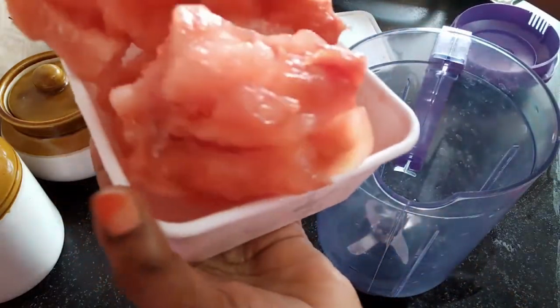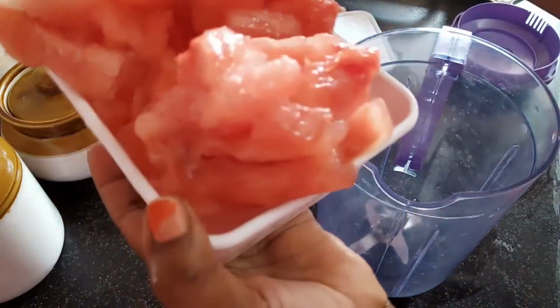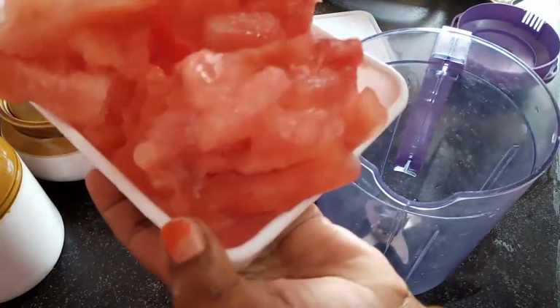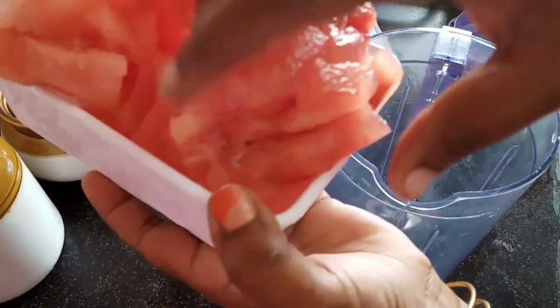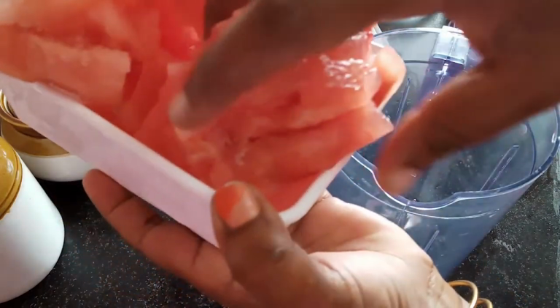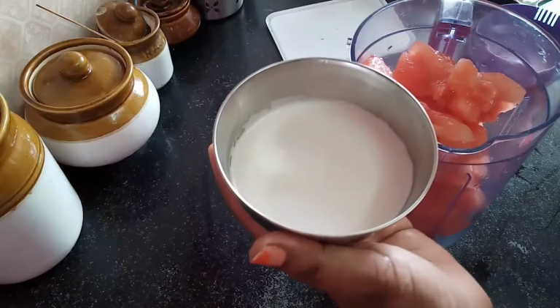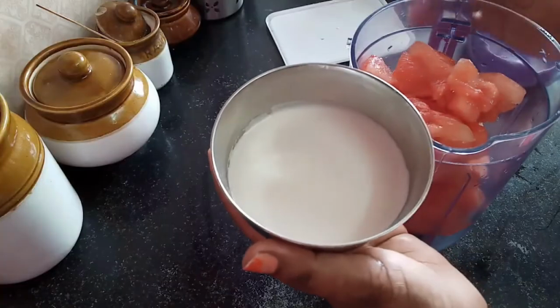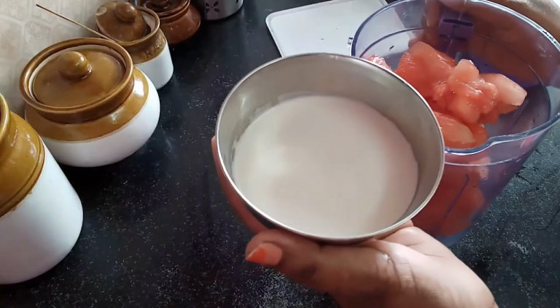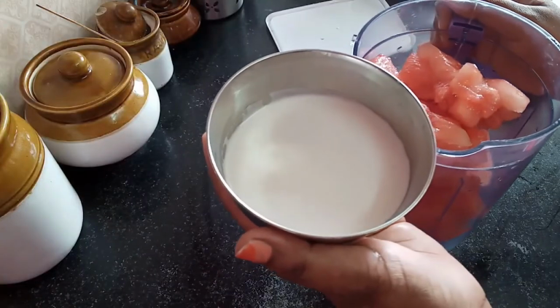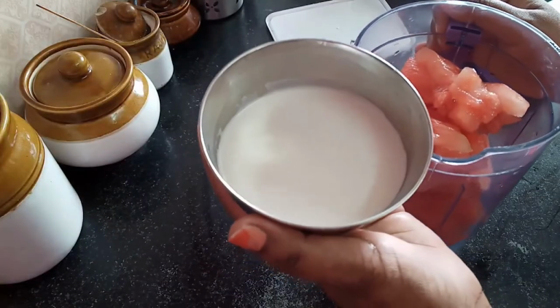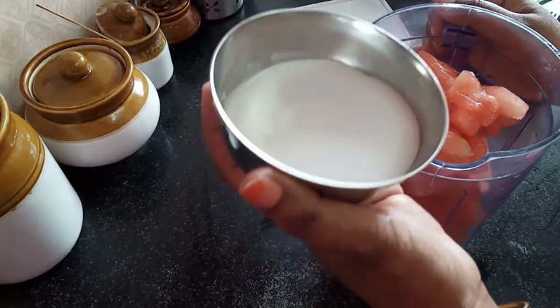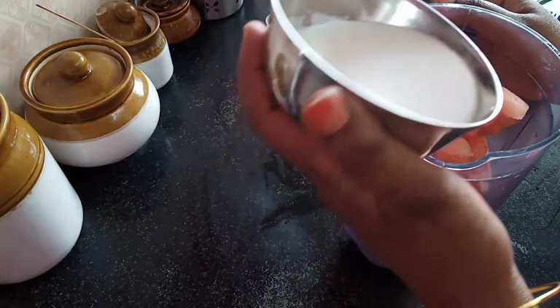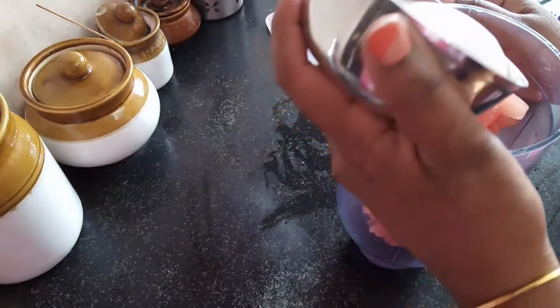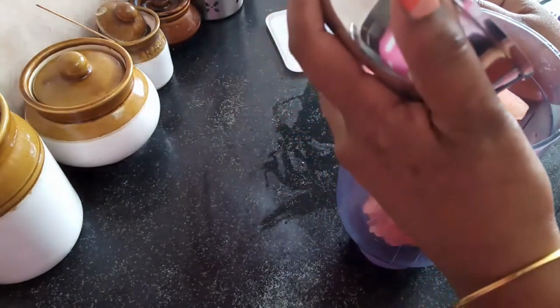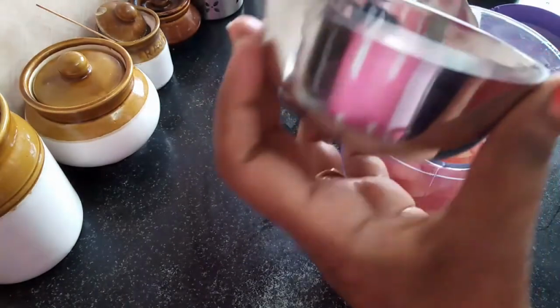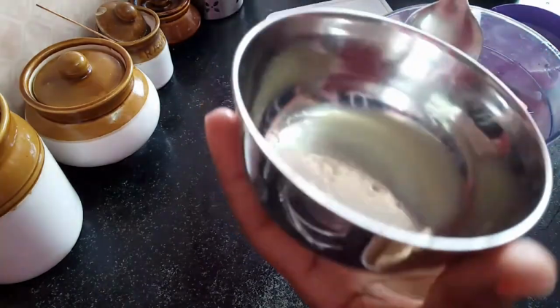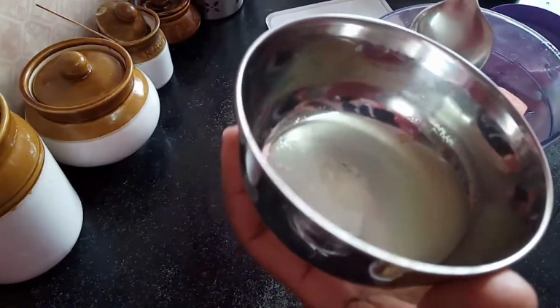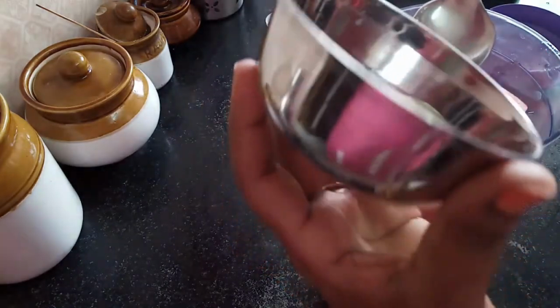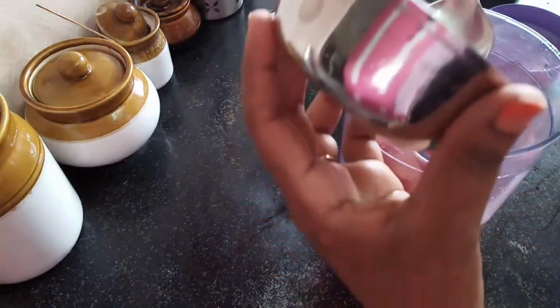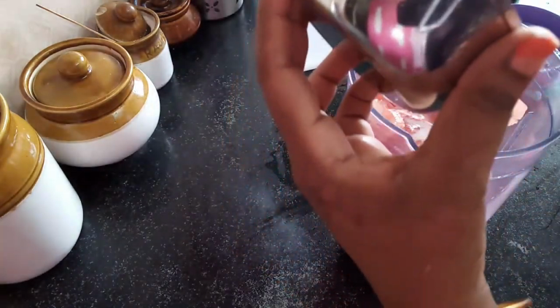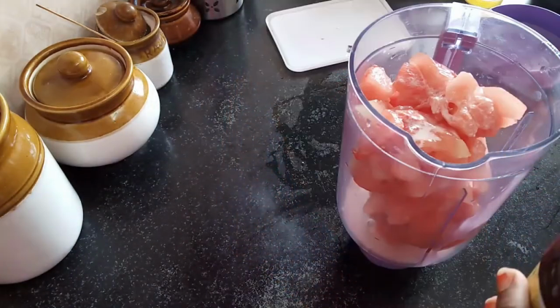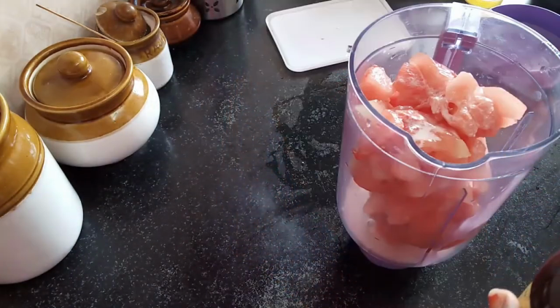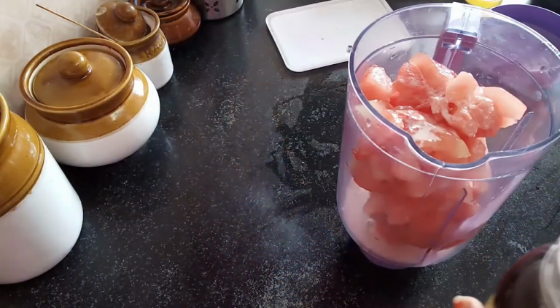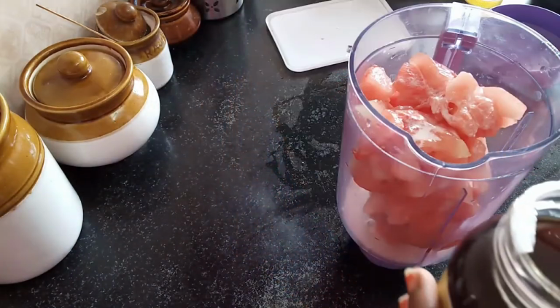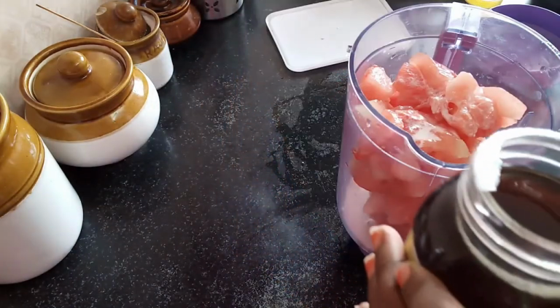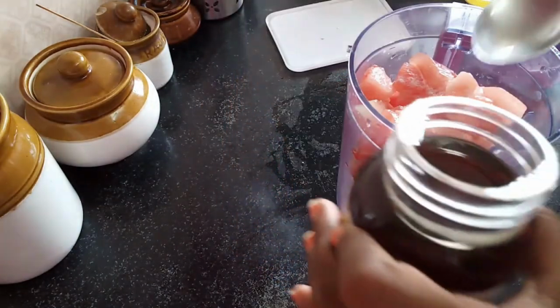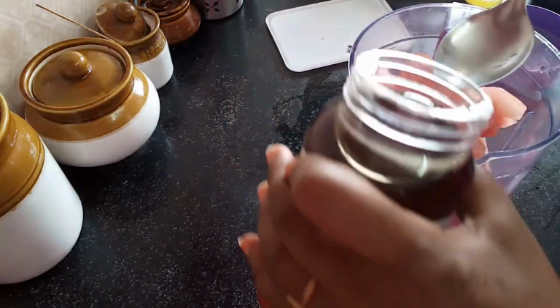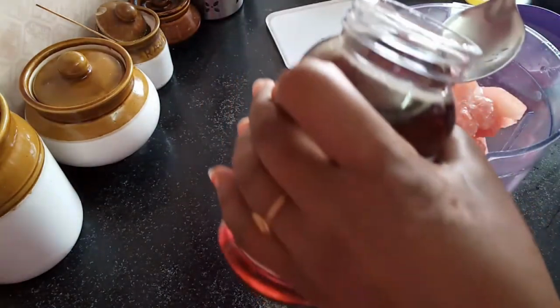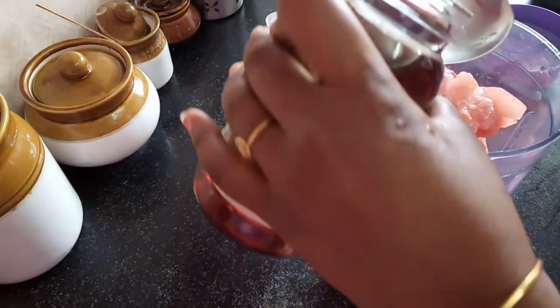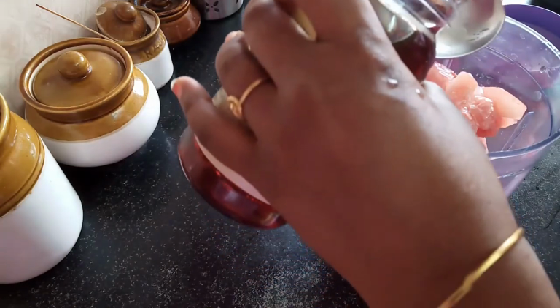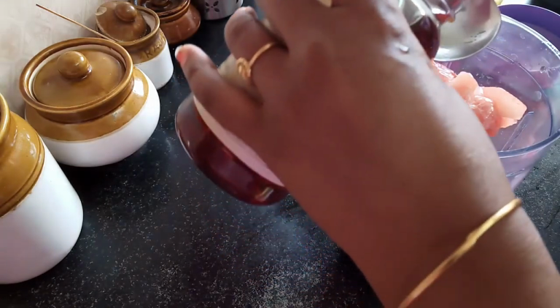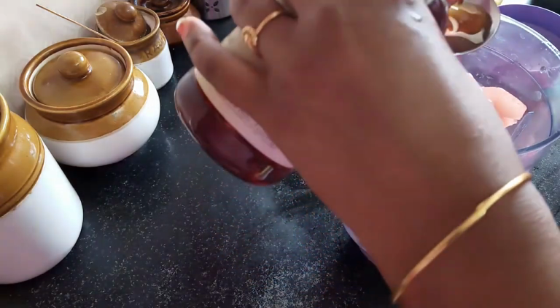Add 2 cups. Add 3 TSP, 1 TSP, and 2 TSP of the ingredients.